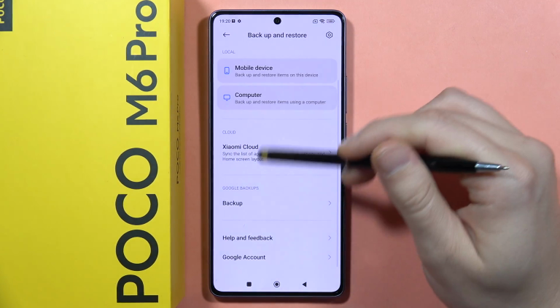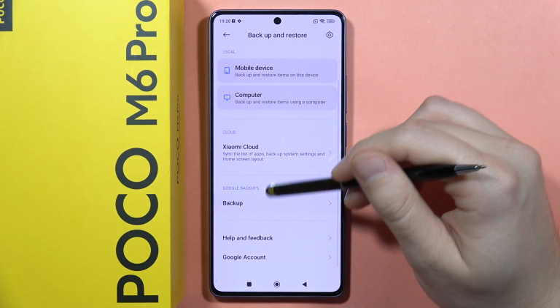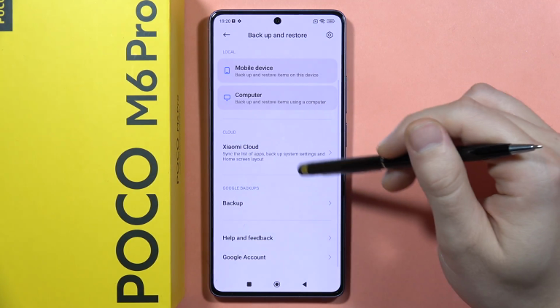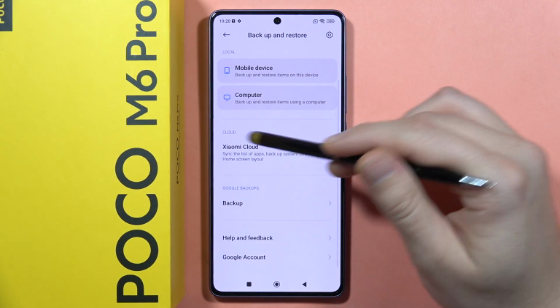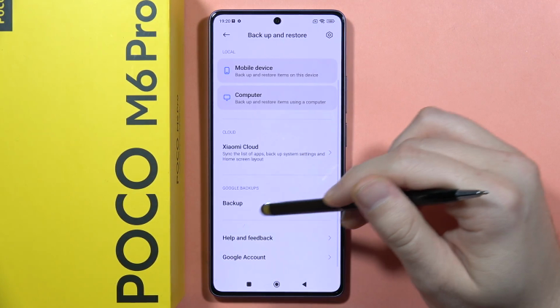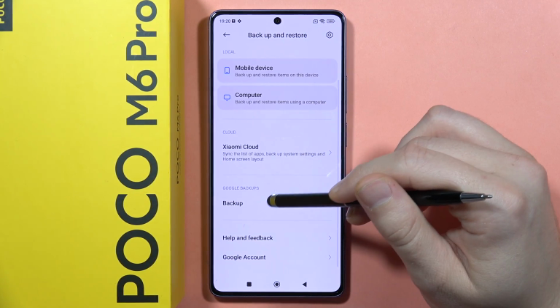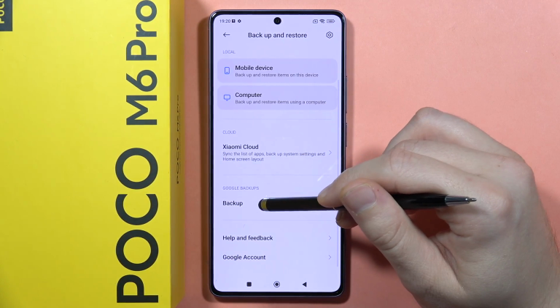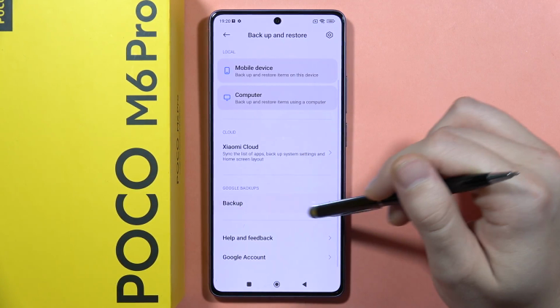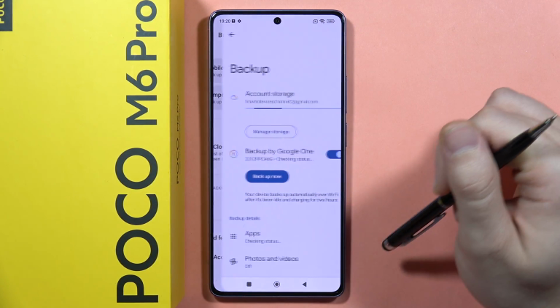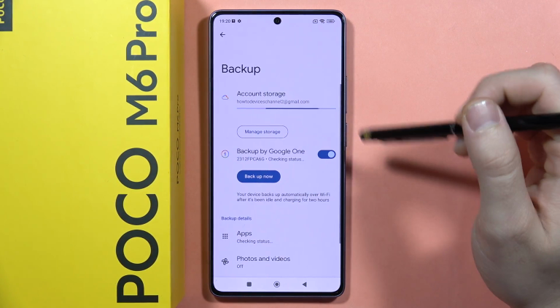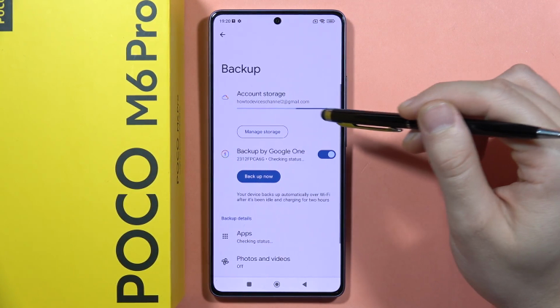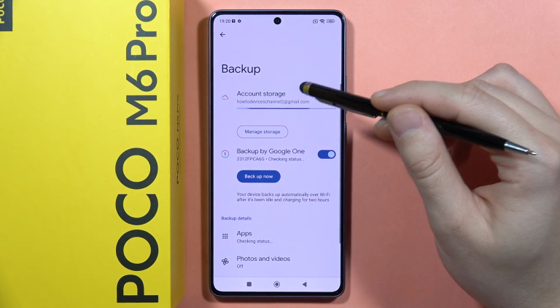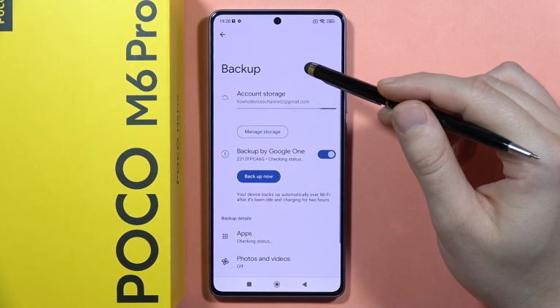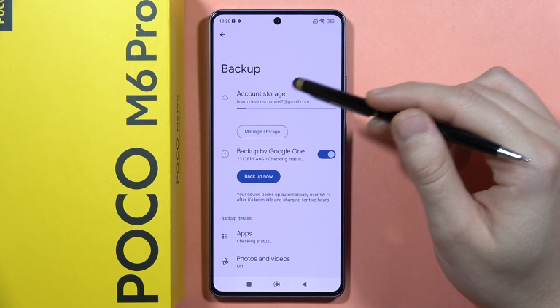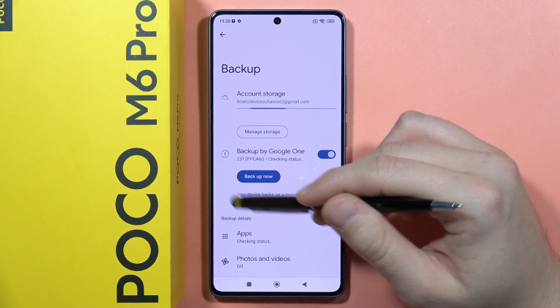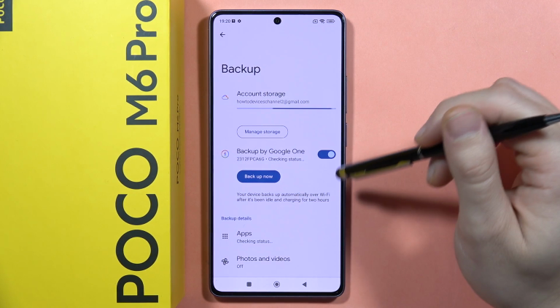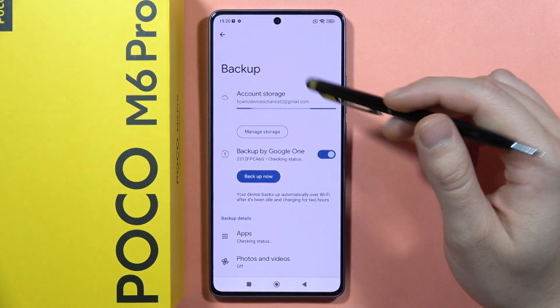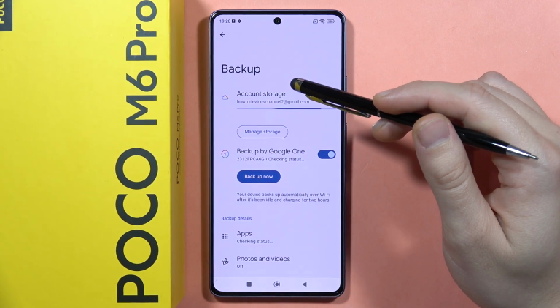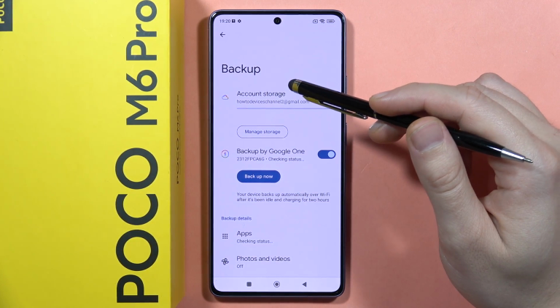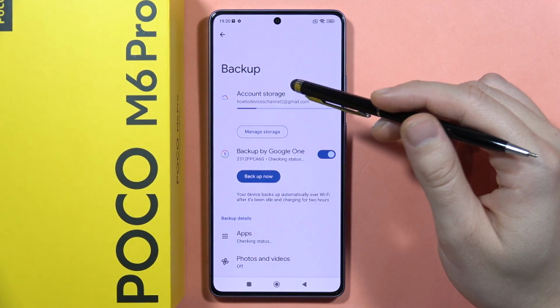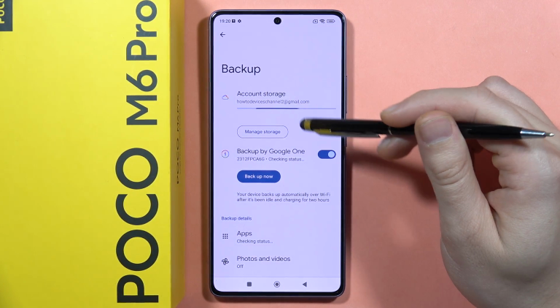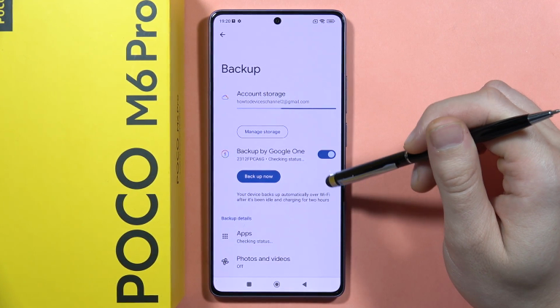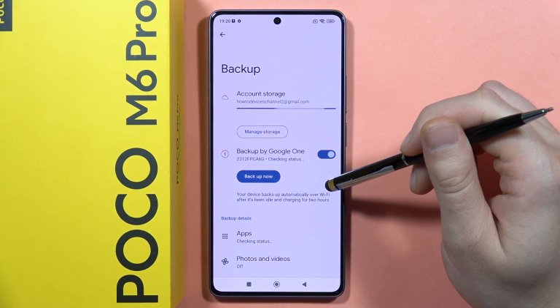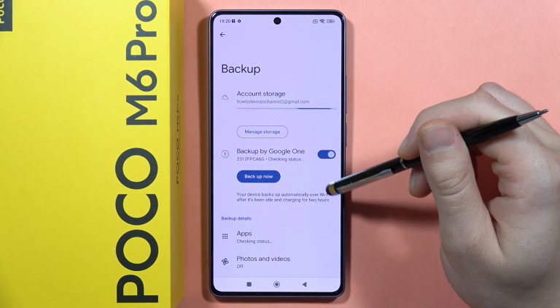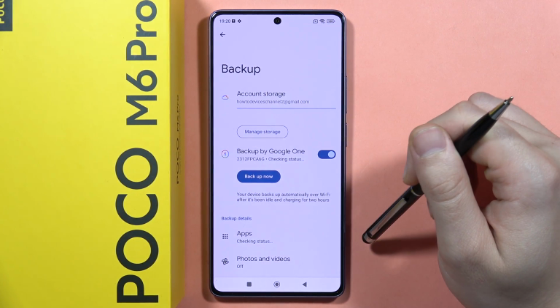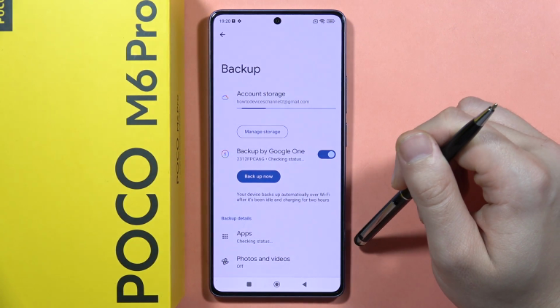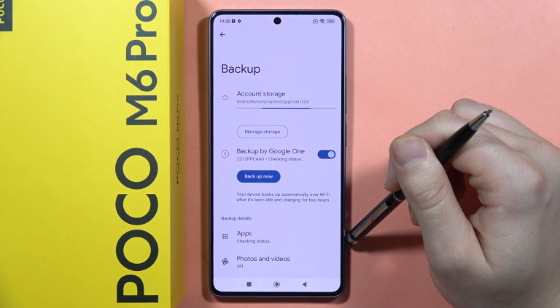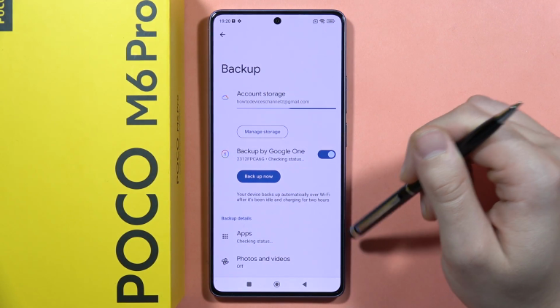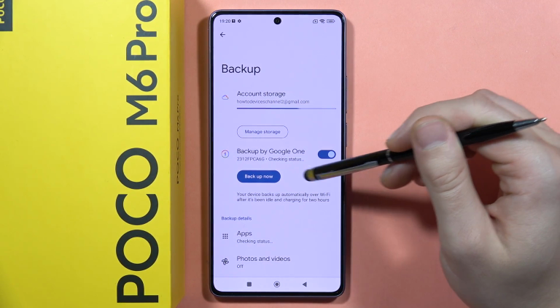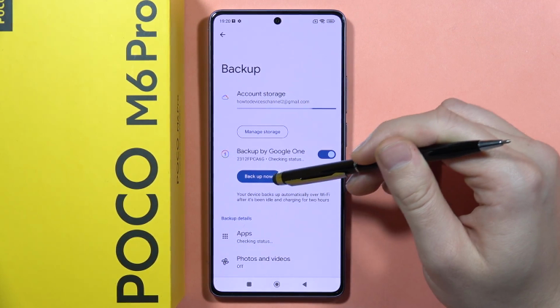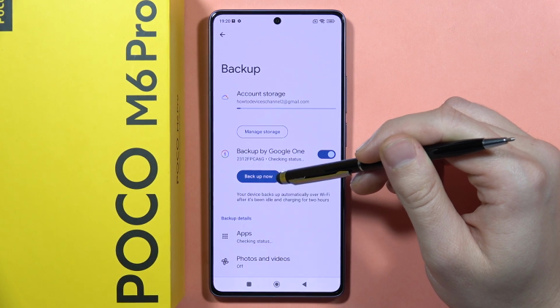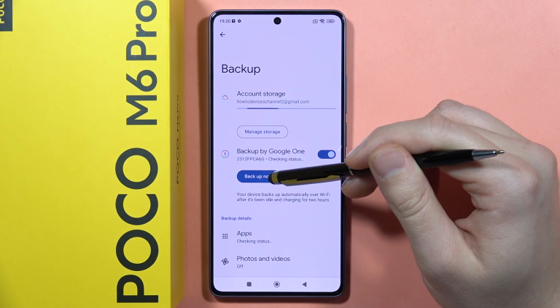And the last option is to perform the Google backup. From here, you will have to be connected with your Google account, and after this you will have to click on the Backup Now button.